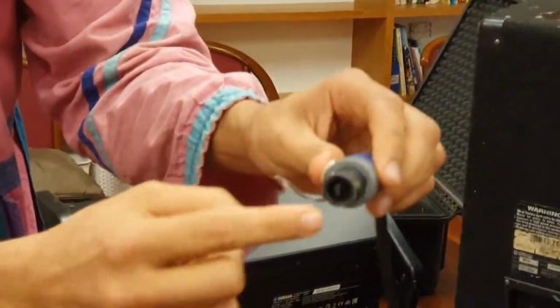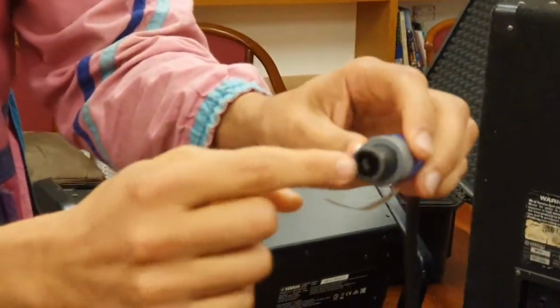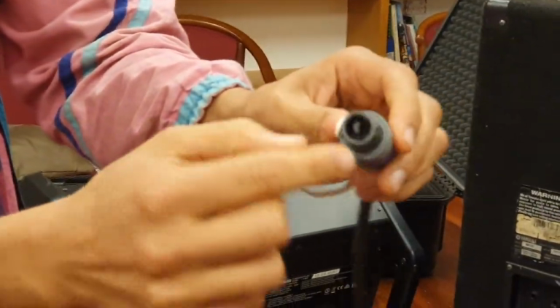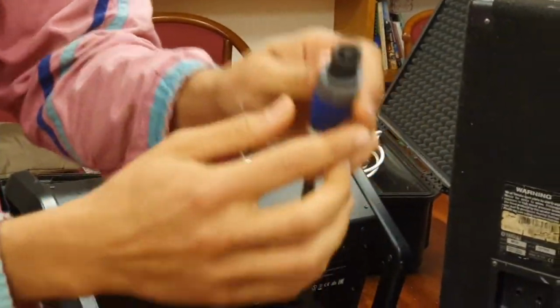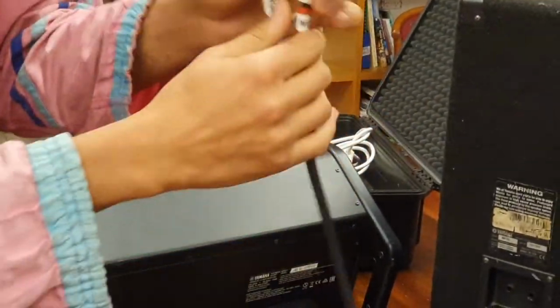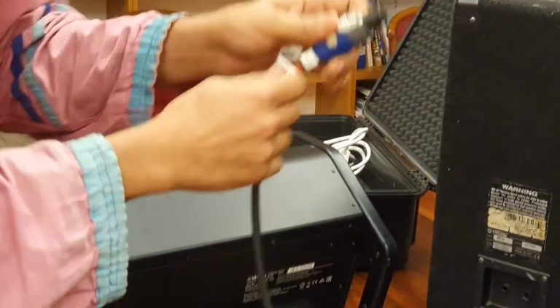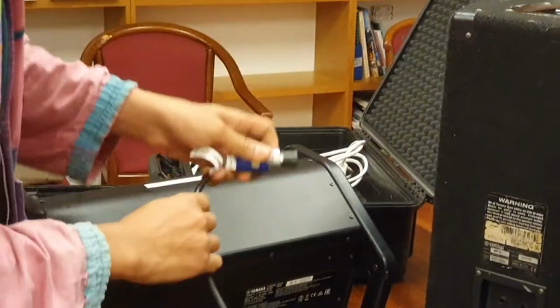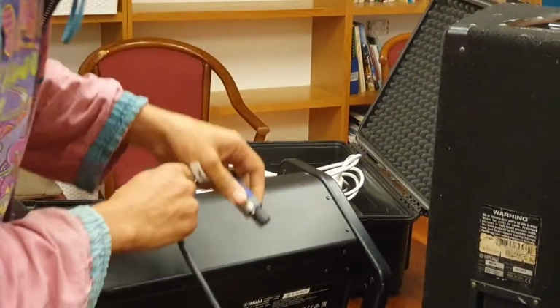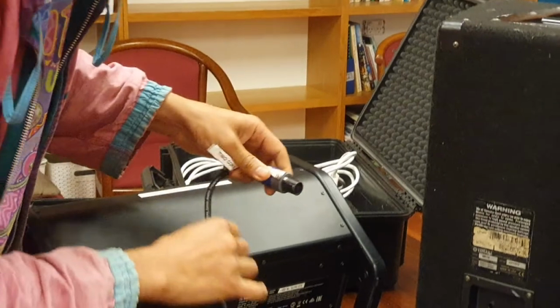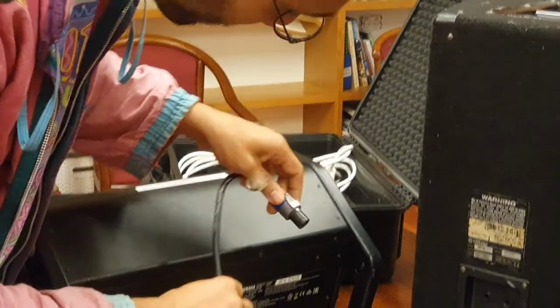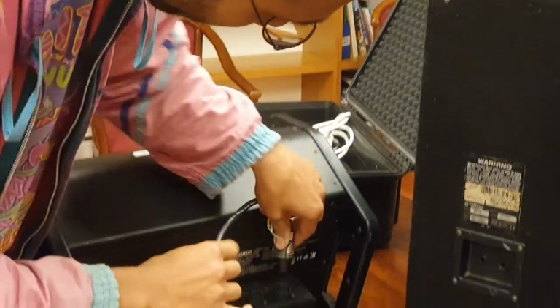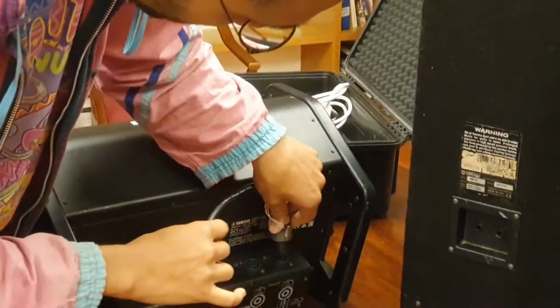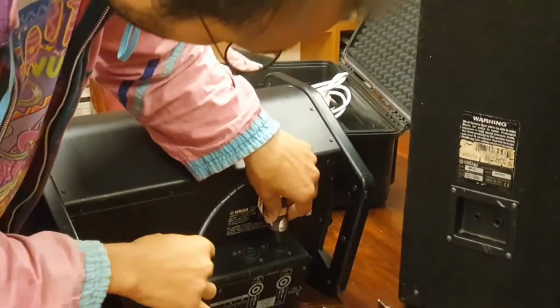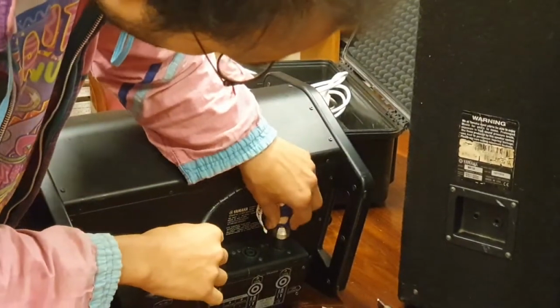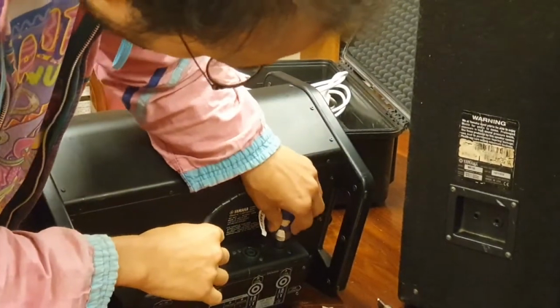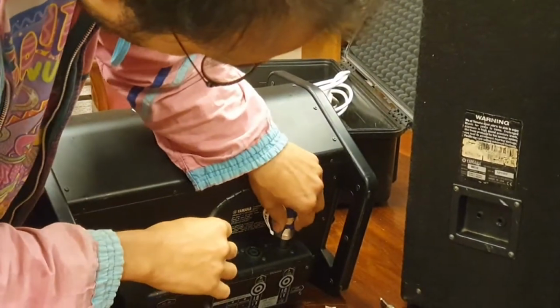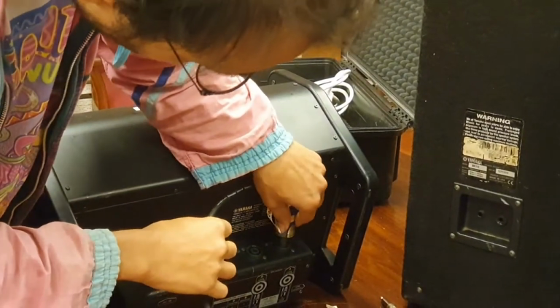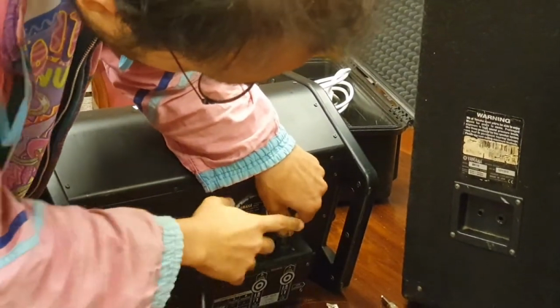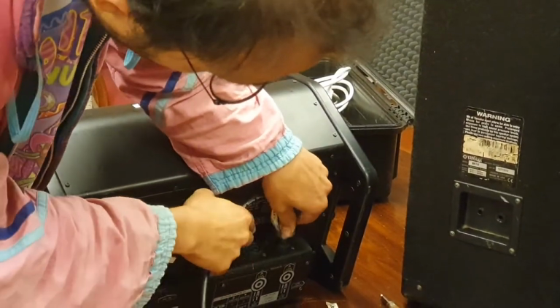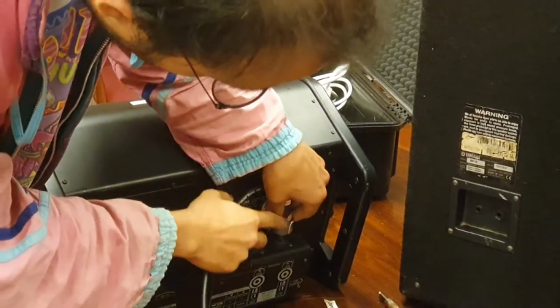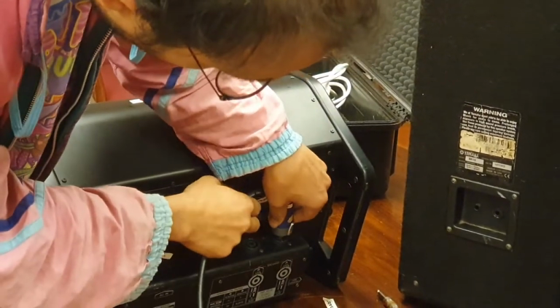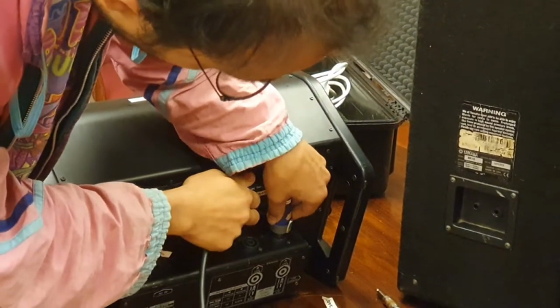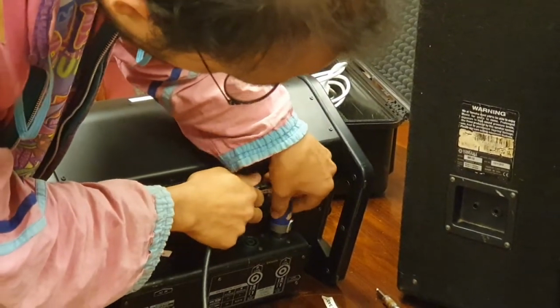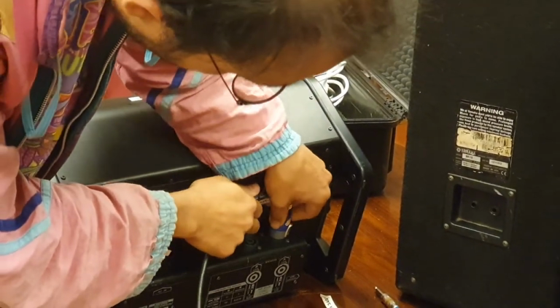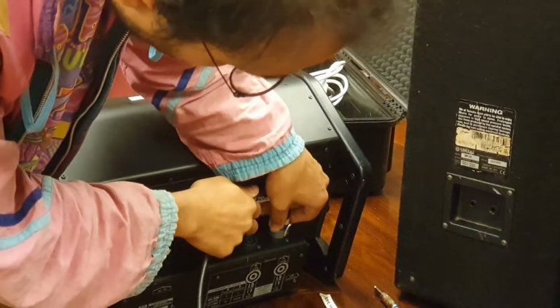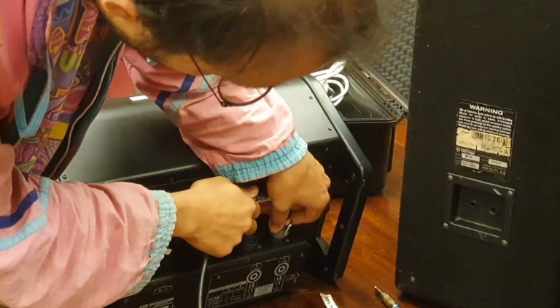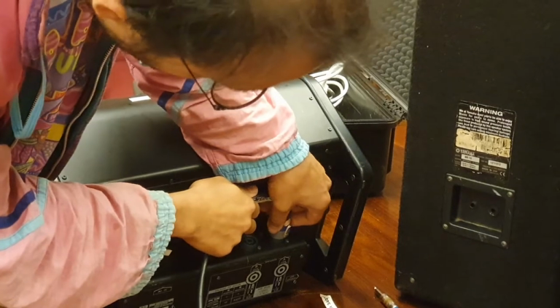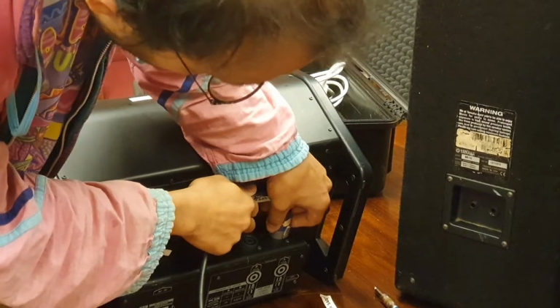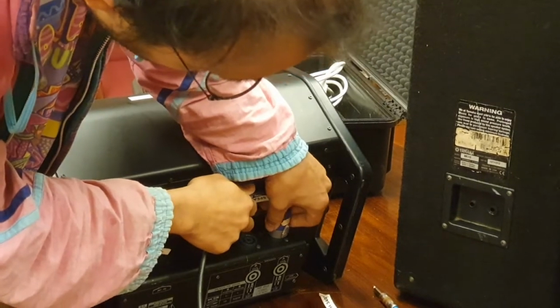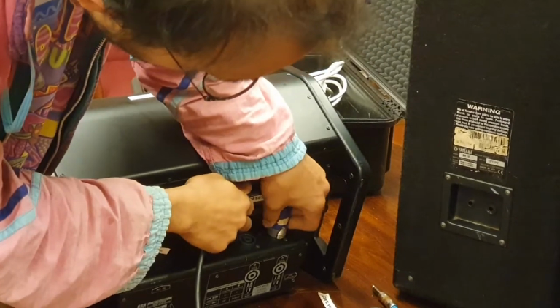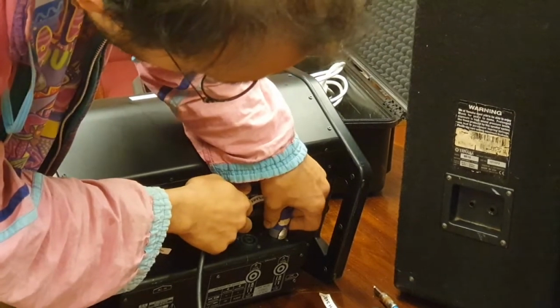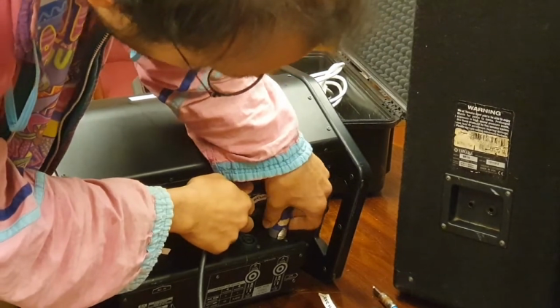It's got a few little knobs on it so you have to line it up correctly. Don't force it — just make sure it's lined up at the right point, then push it in and twist it till it clicks like that.